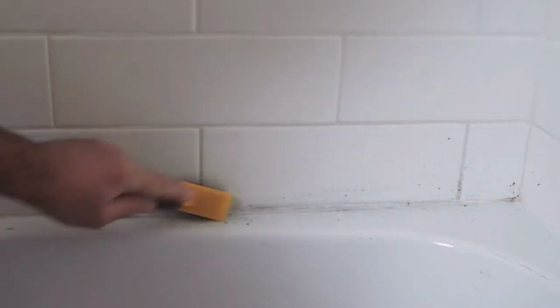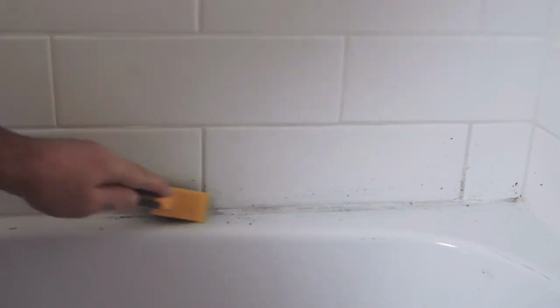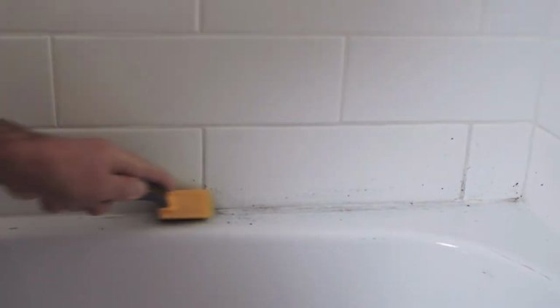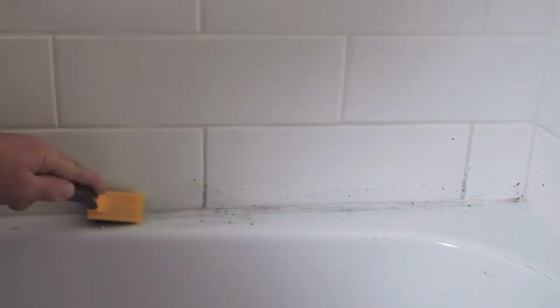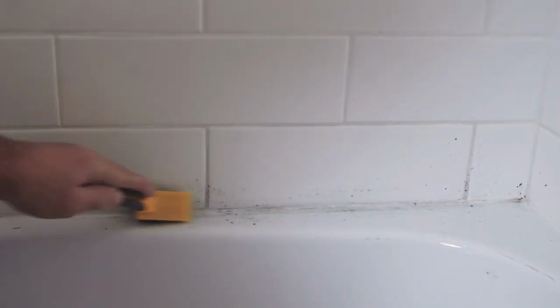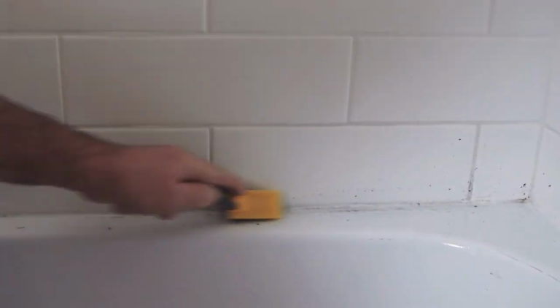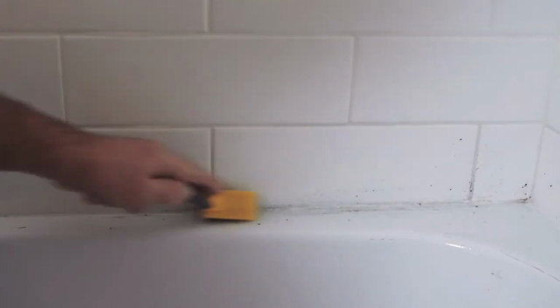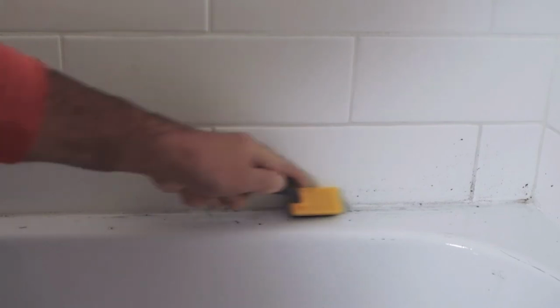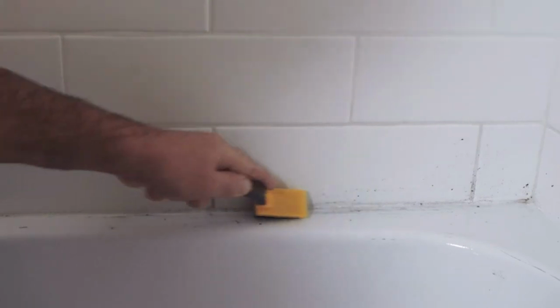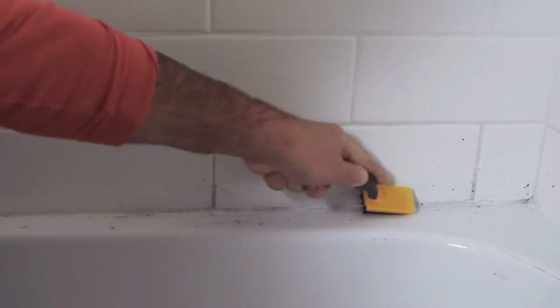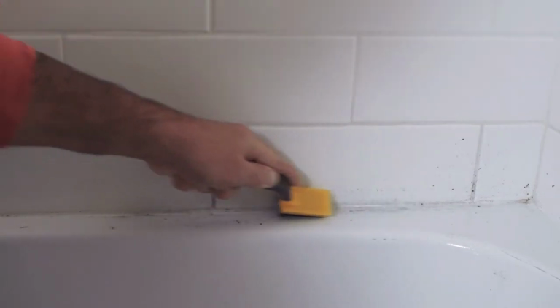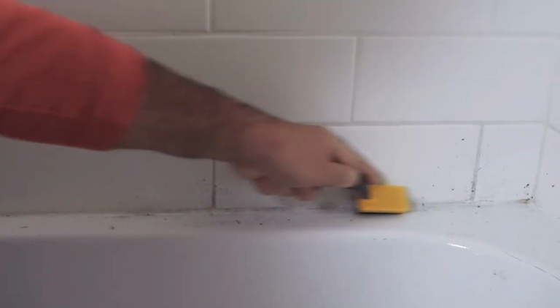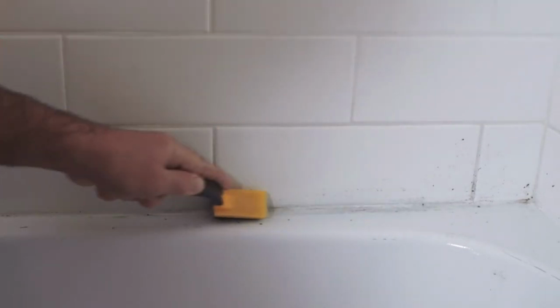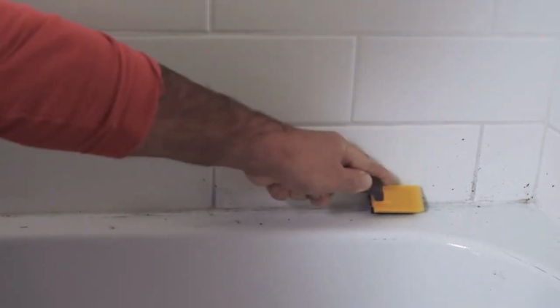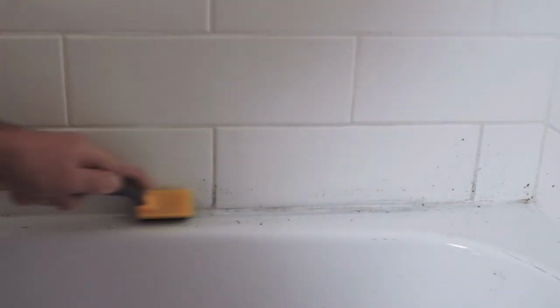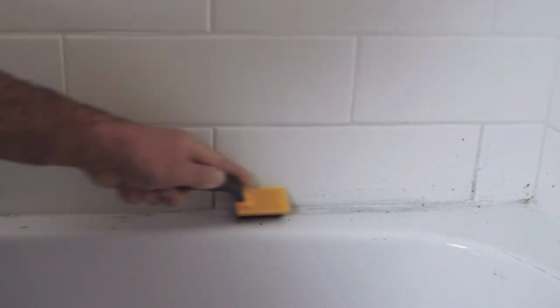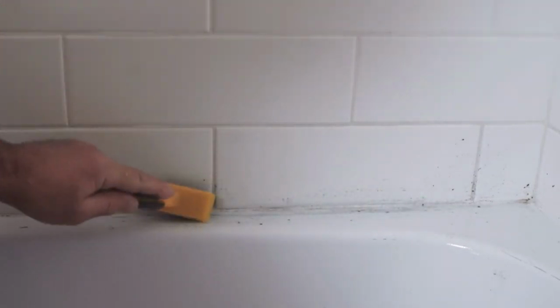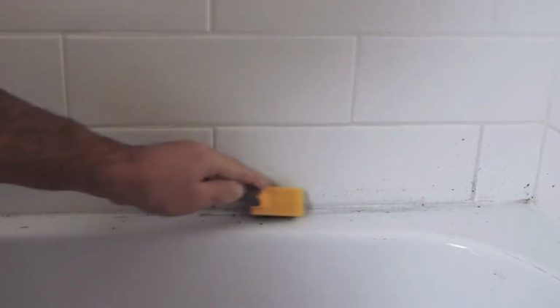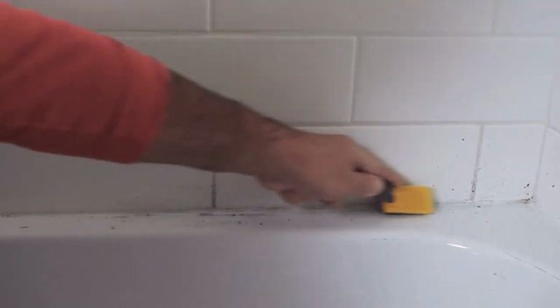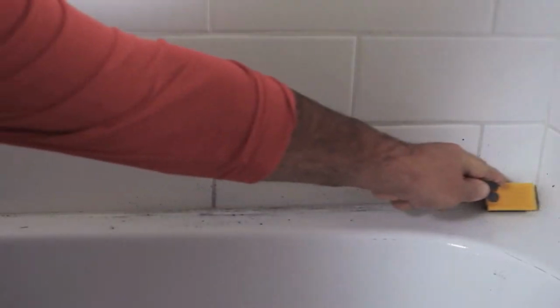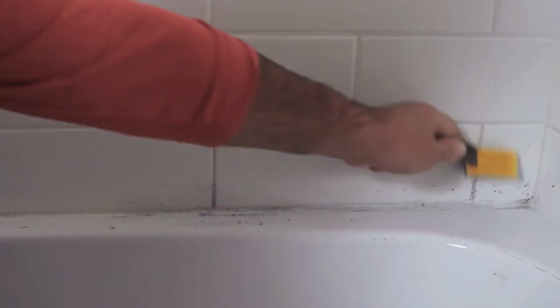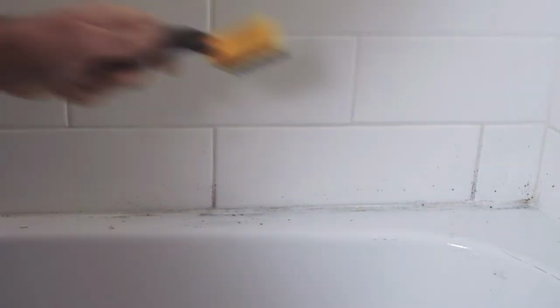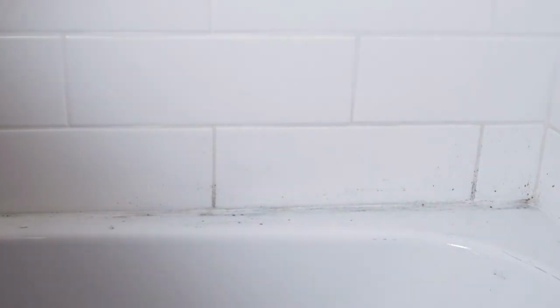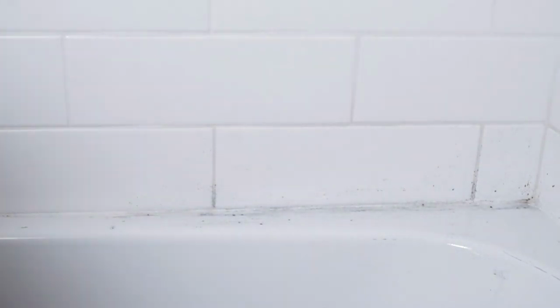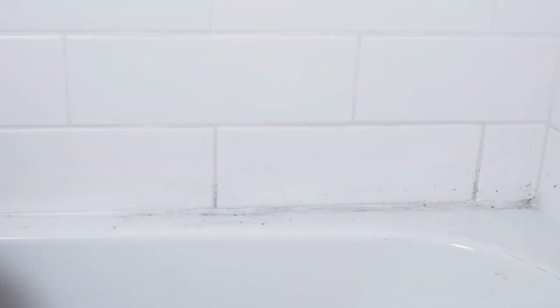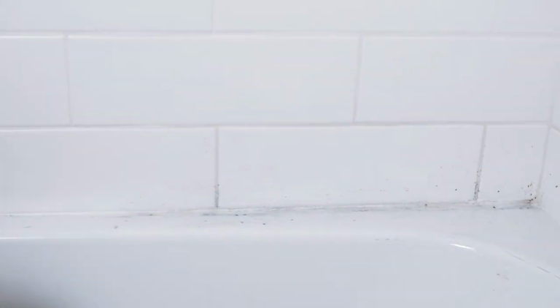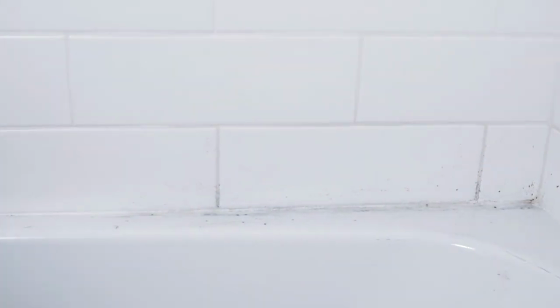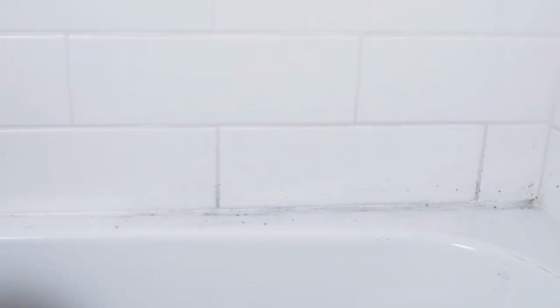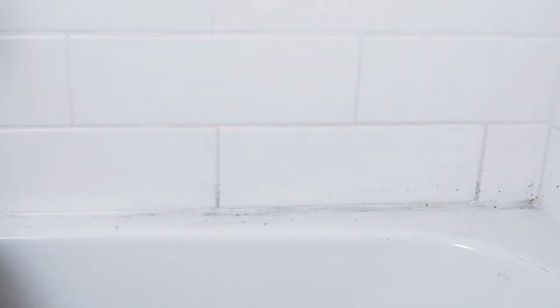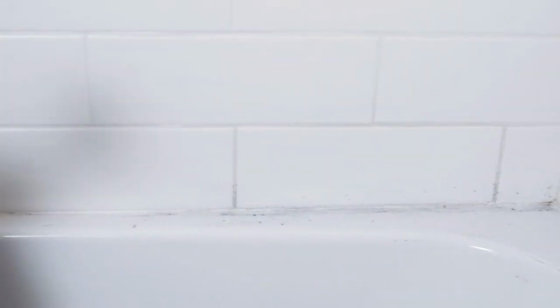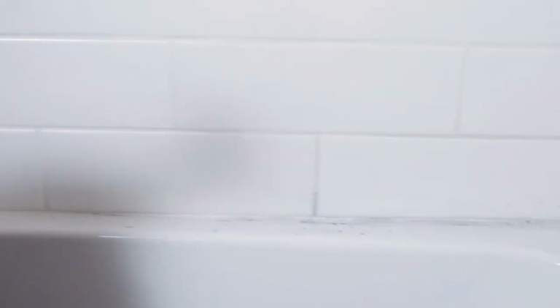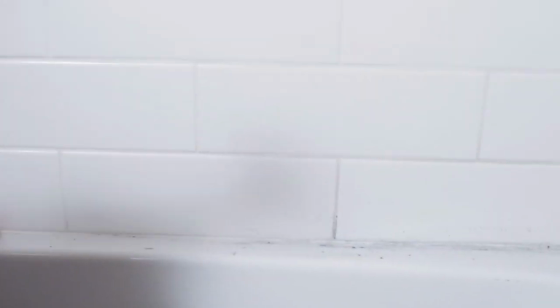And after a little bit of elbow grease, use some clean paper towels — maybe a damp paper towel or a towel with water on it — and wipe that away.